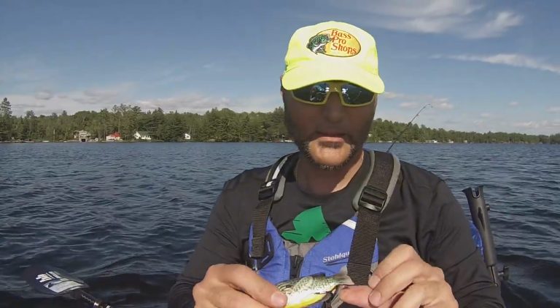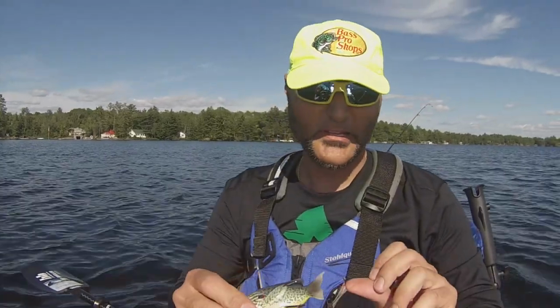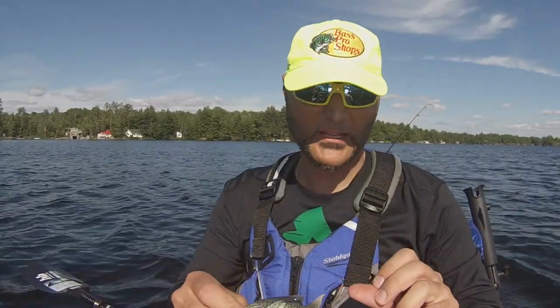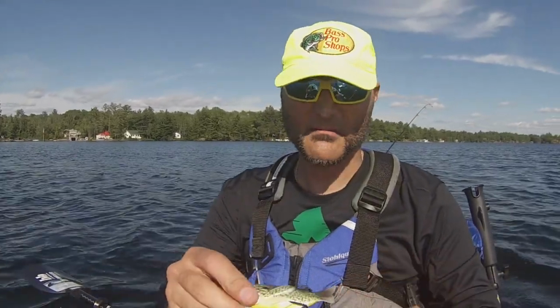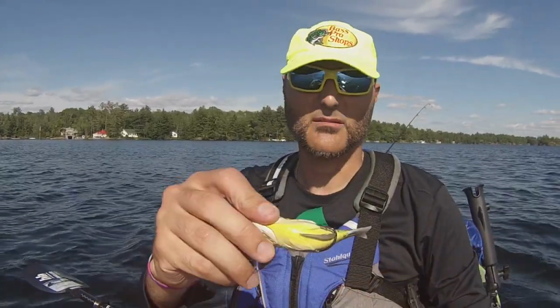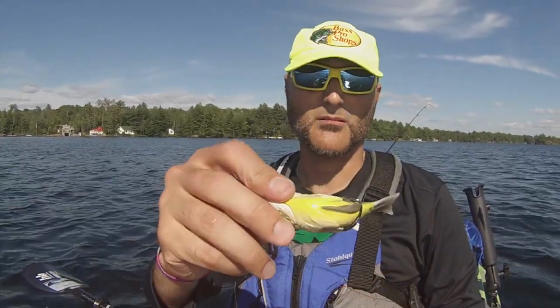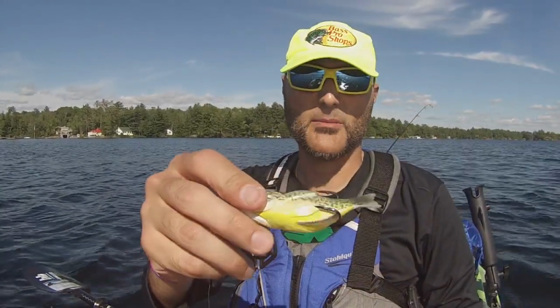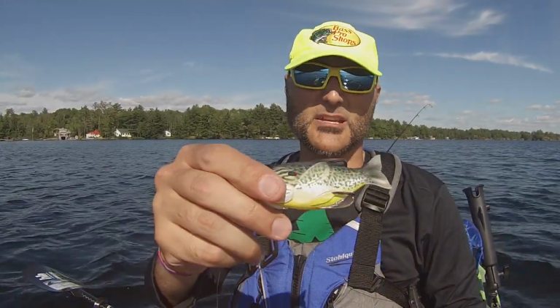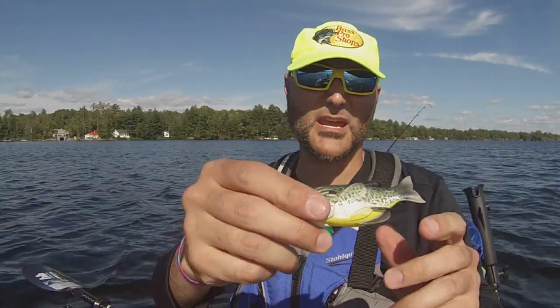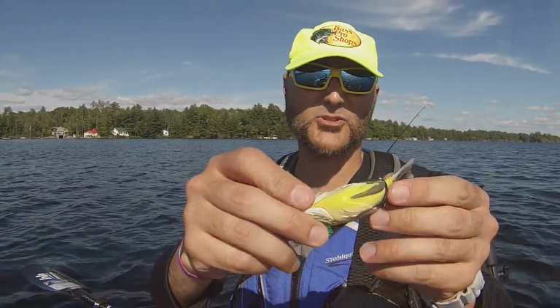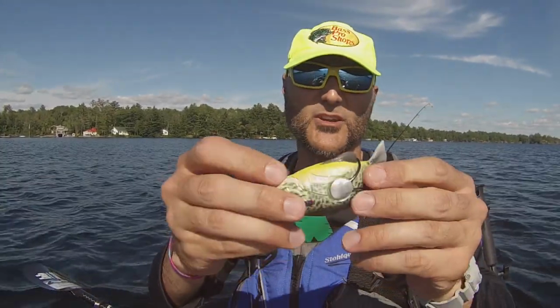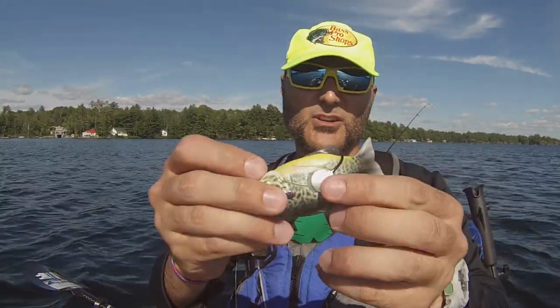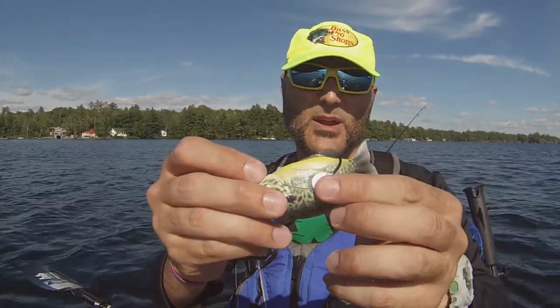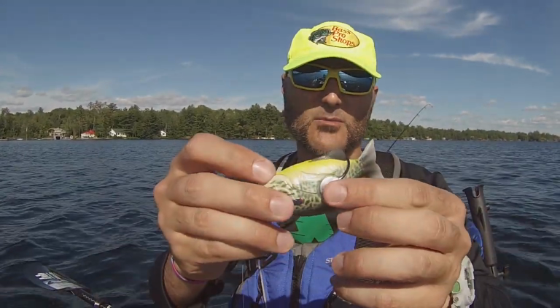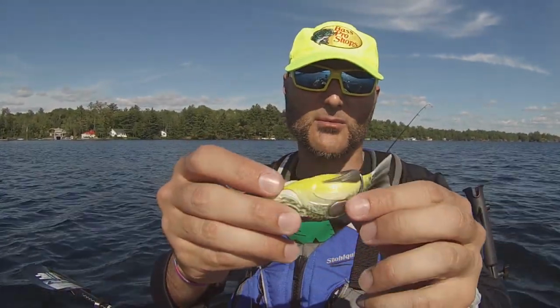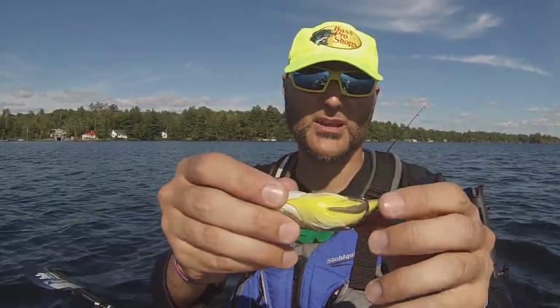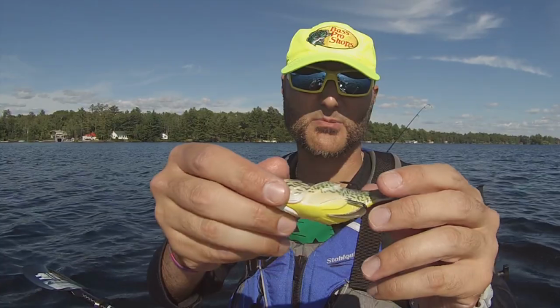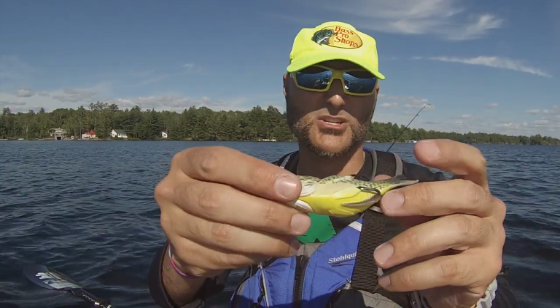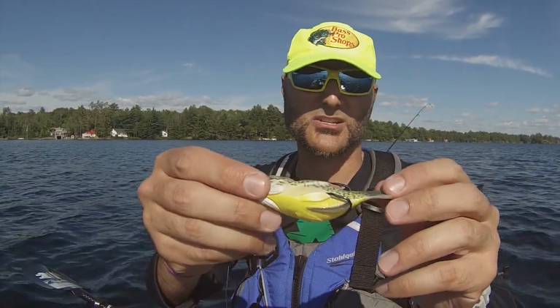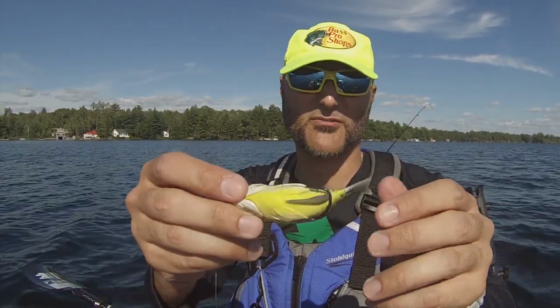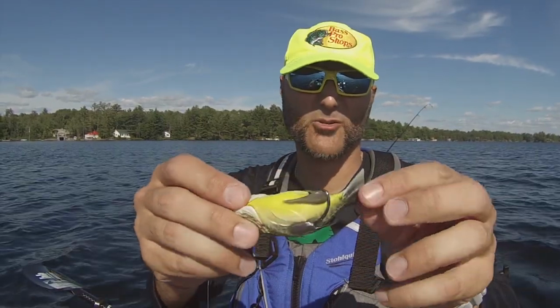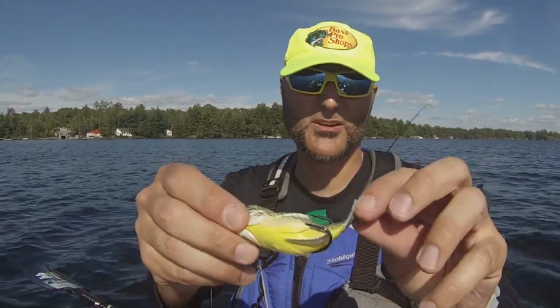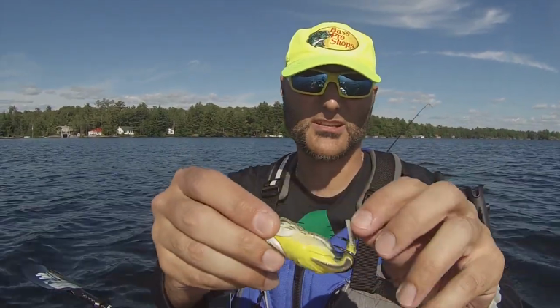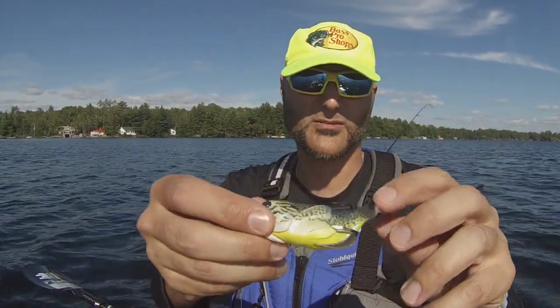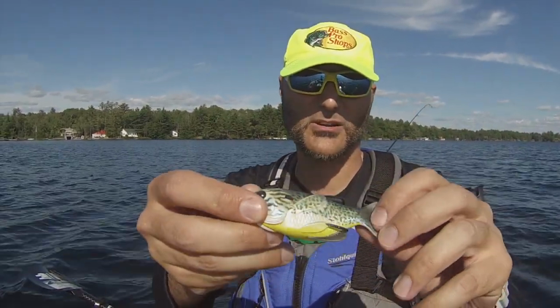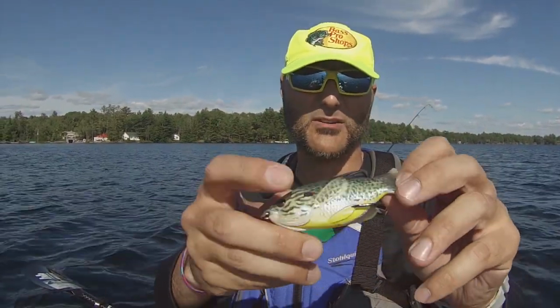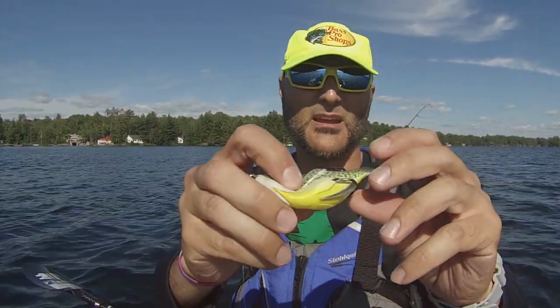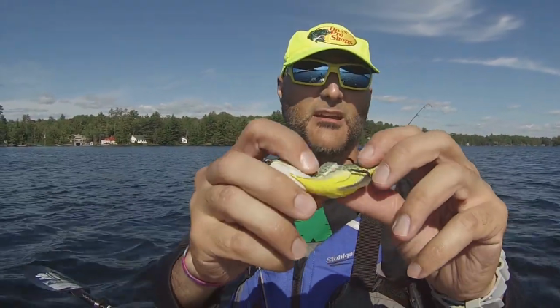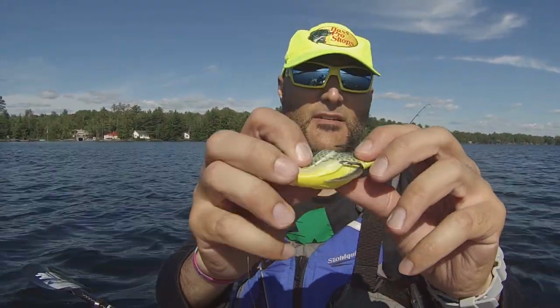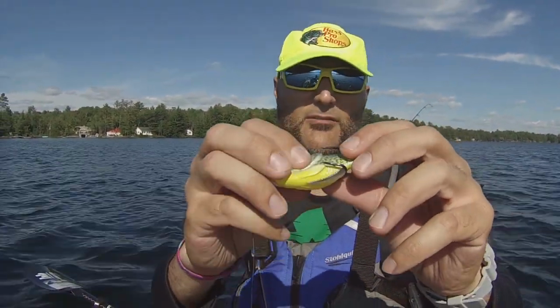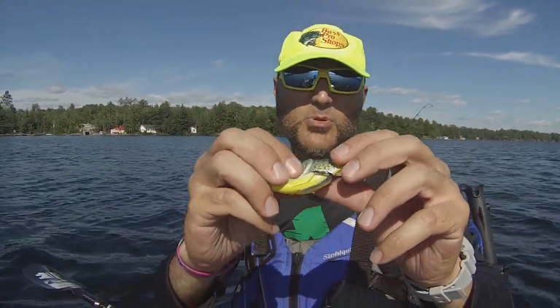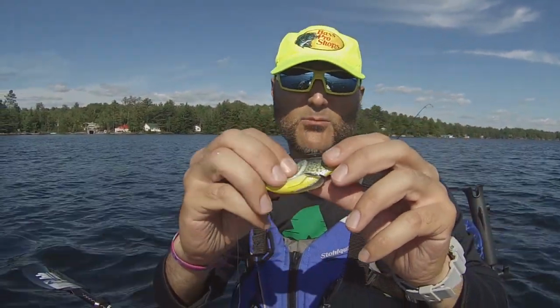It basically mimics an injured fish. There's the weight on the bottom, so it's positioned just like your frog would be. There's the tail — it's very lifelike. Very, very pliable.